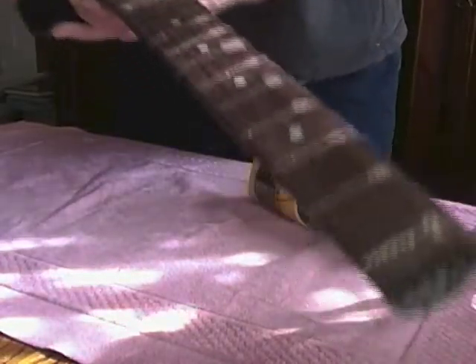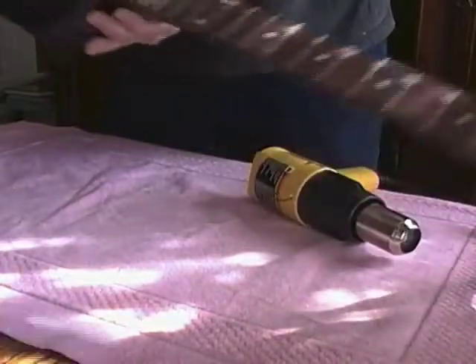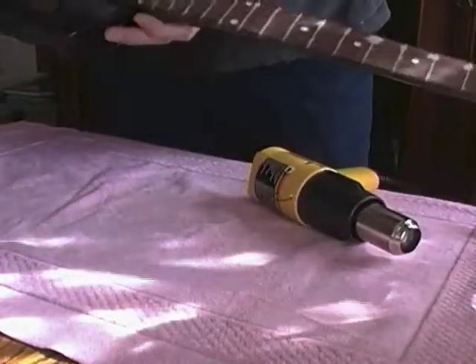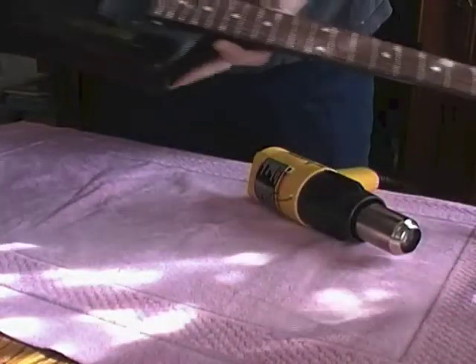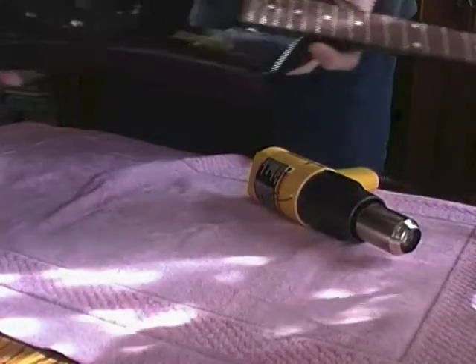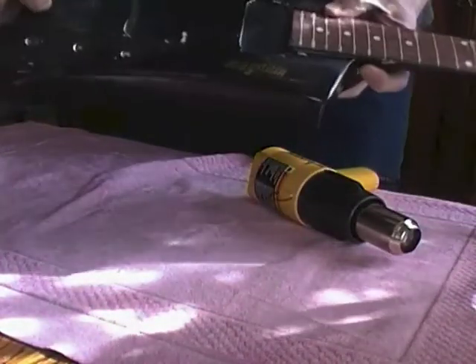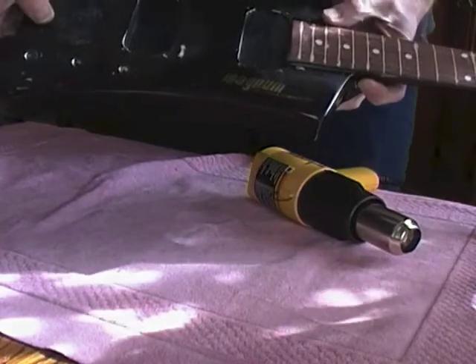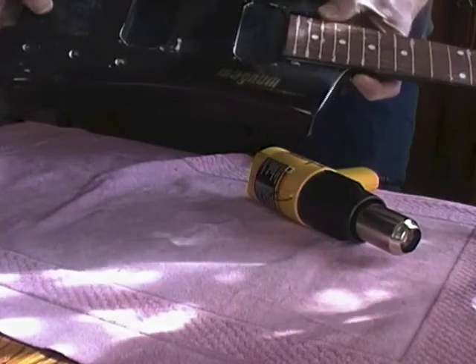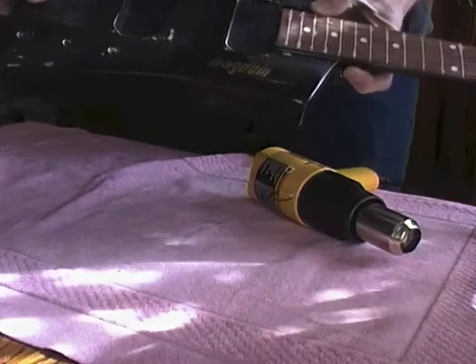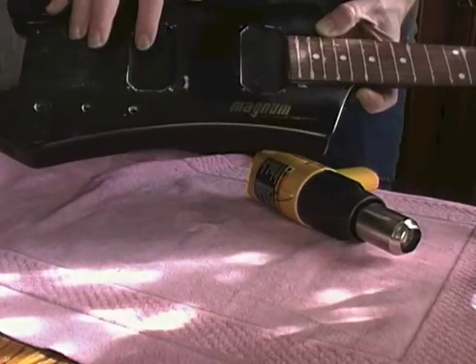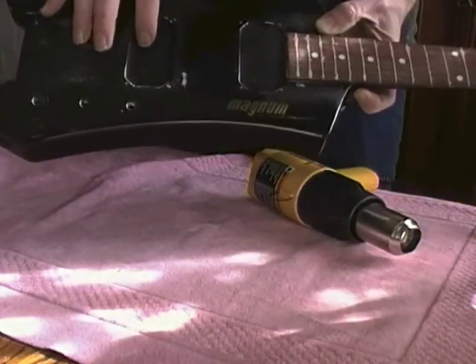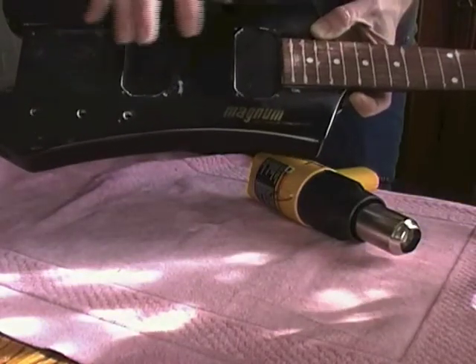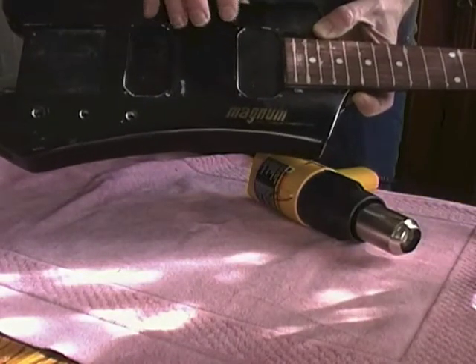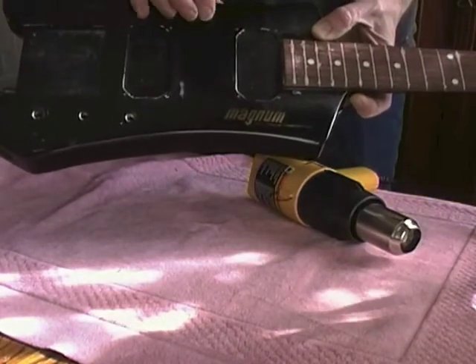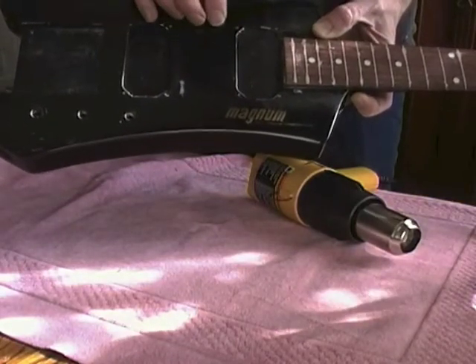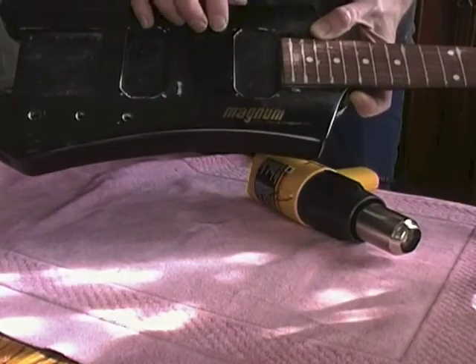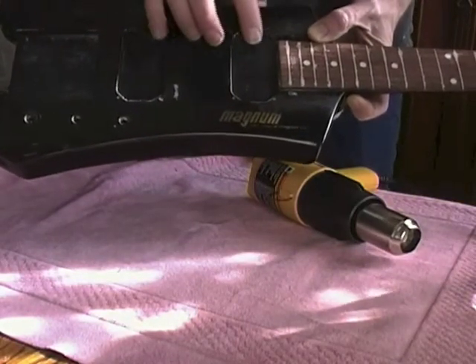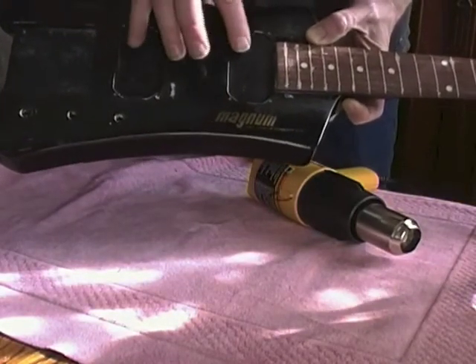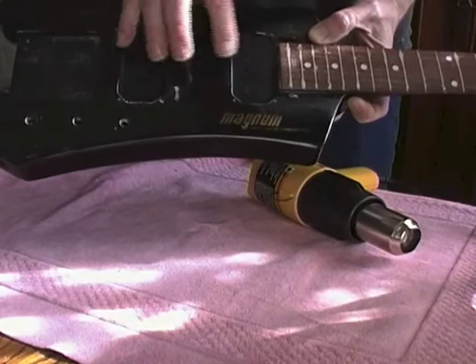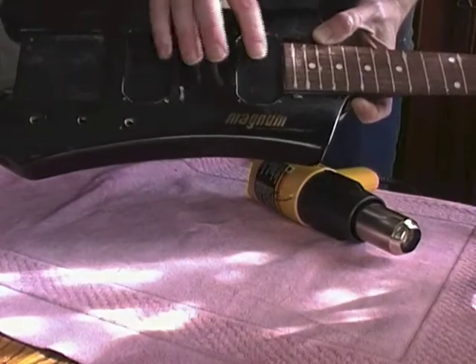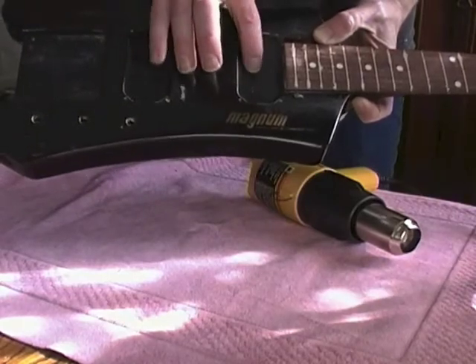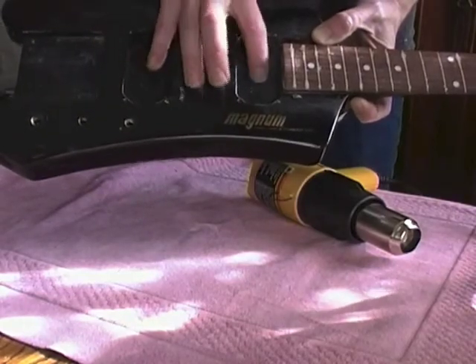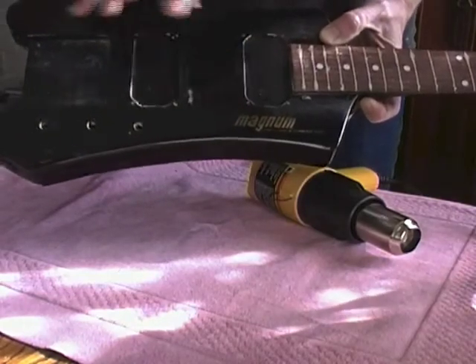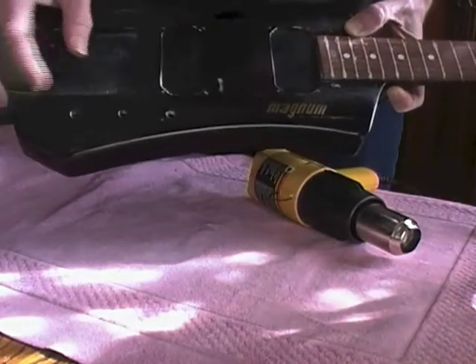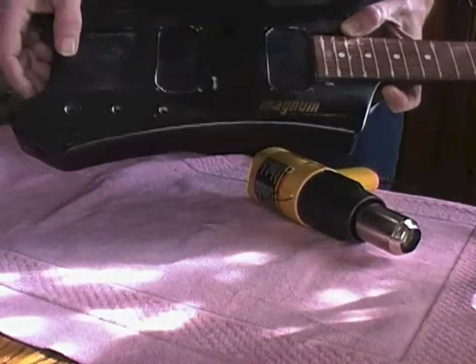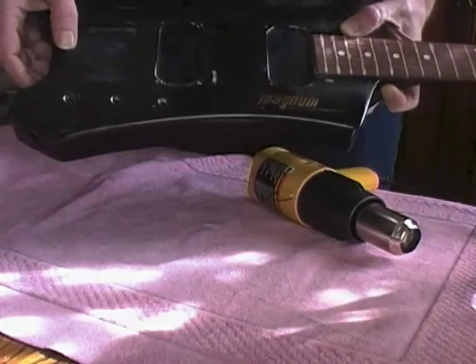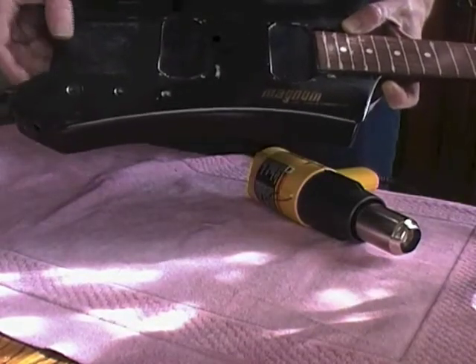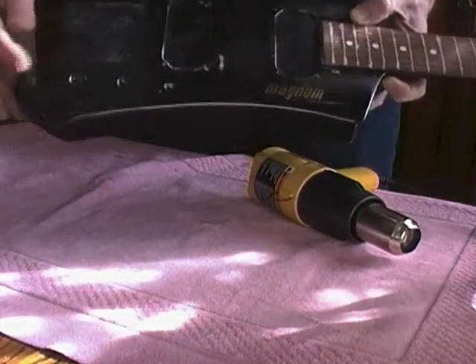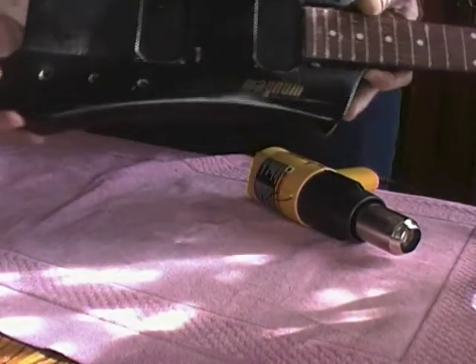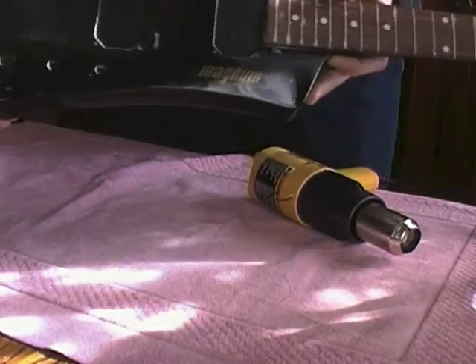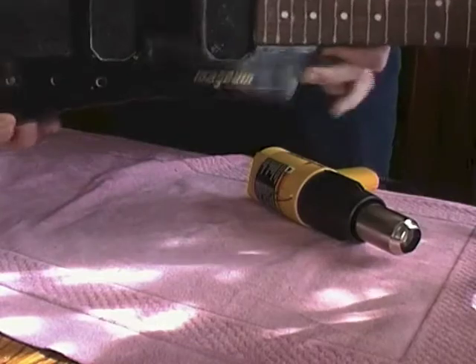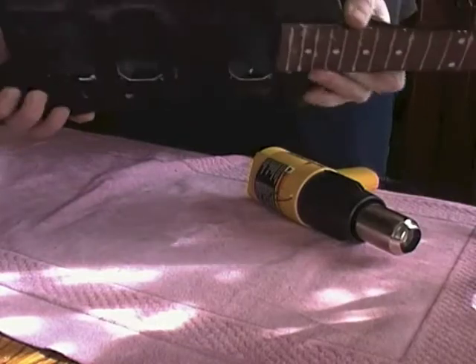I've stripped out all the electronics as the pots were really noisy. I'm going to put in one single coil for the time being — I'm not sure which front or back, probably here. I took off the Steinberger bridge and the pots, as you can see, essentially everything.